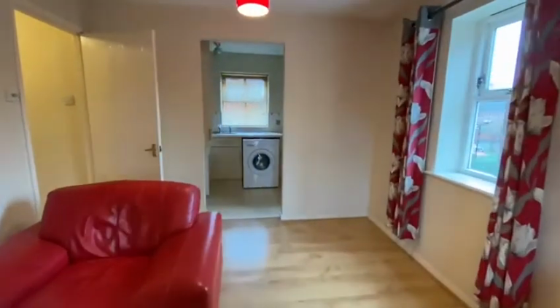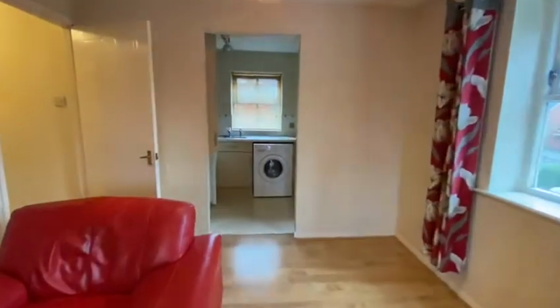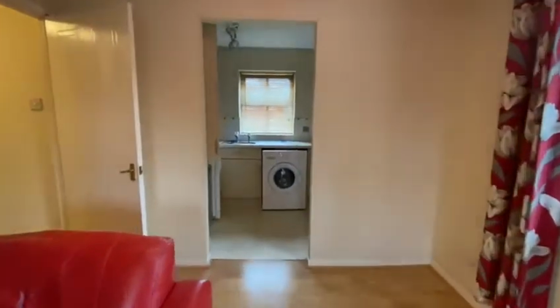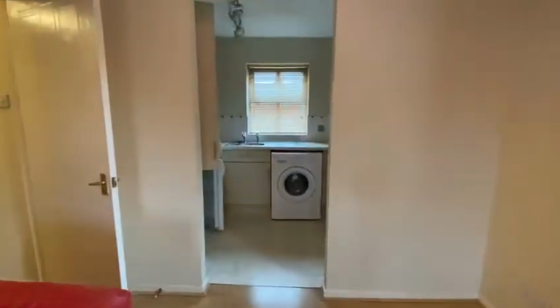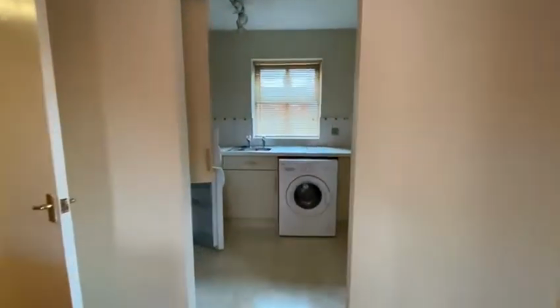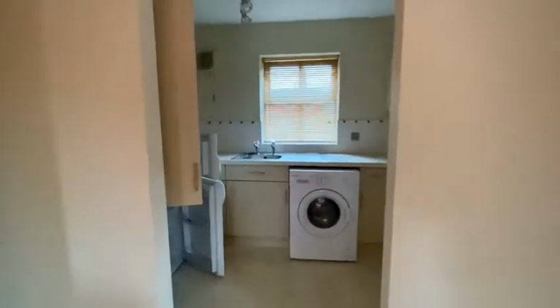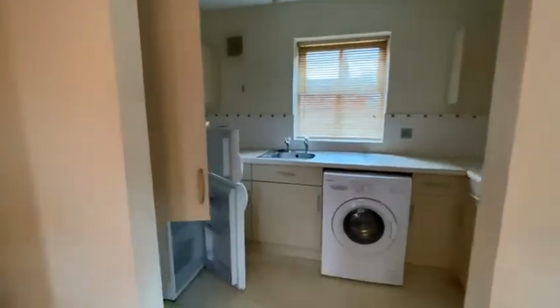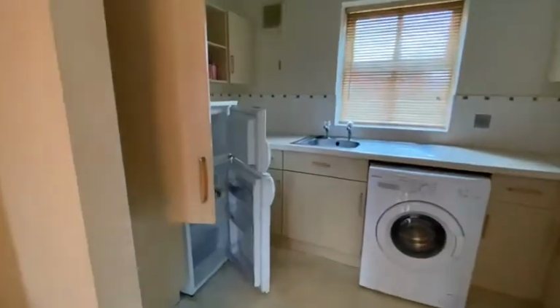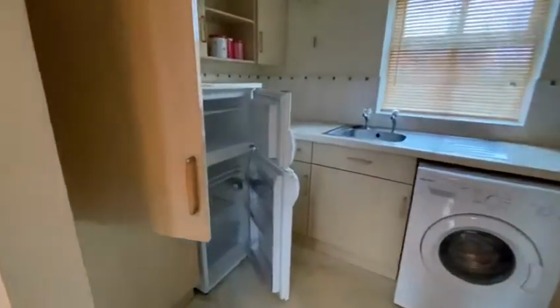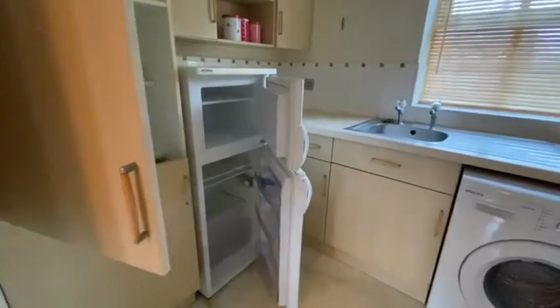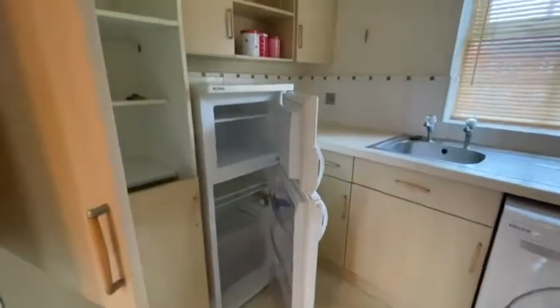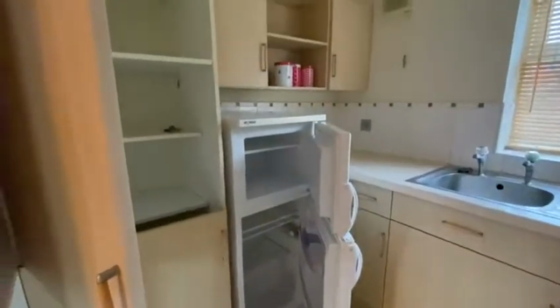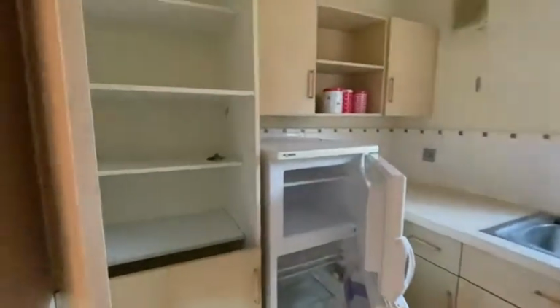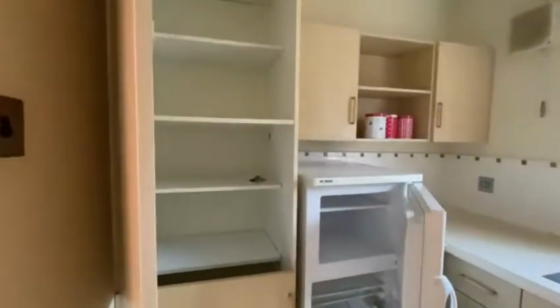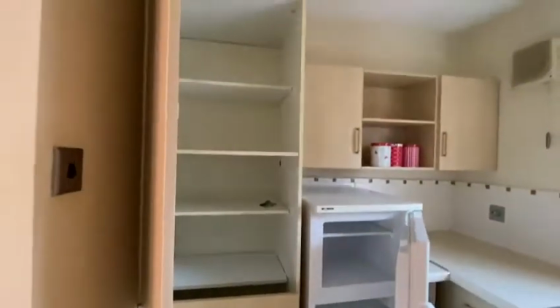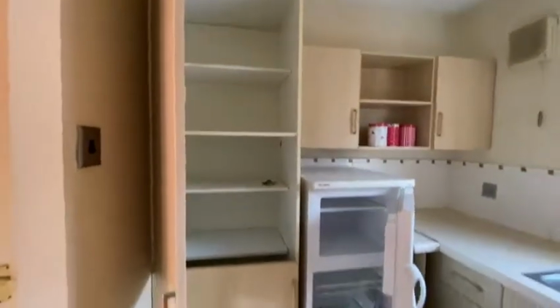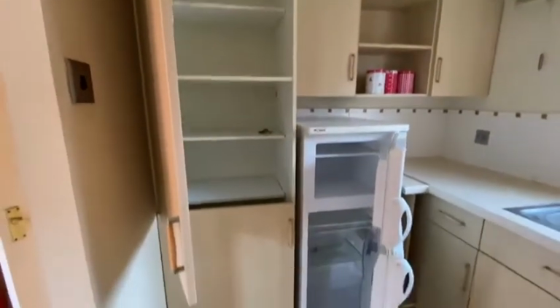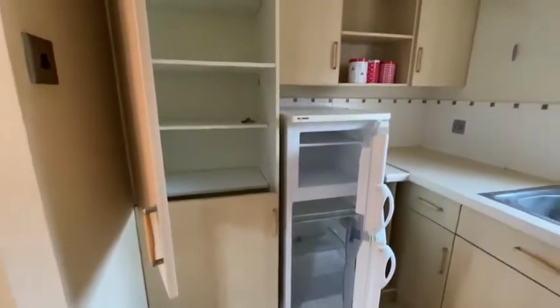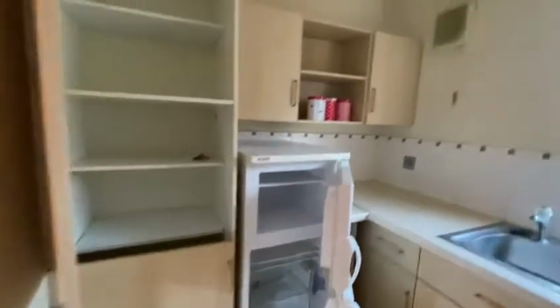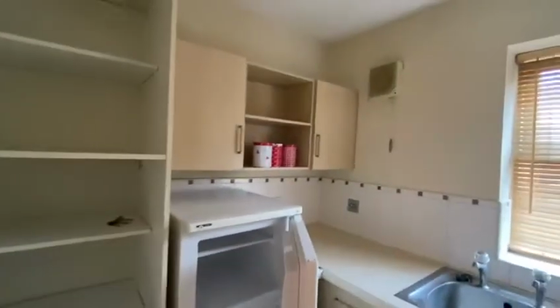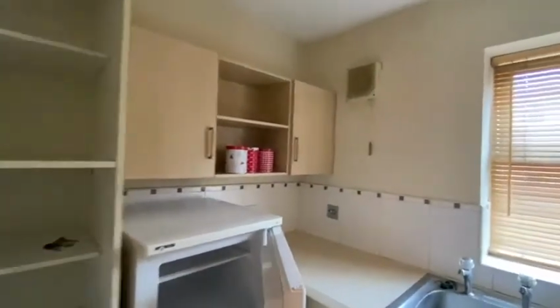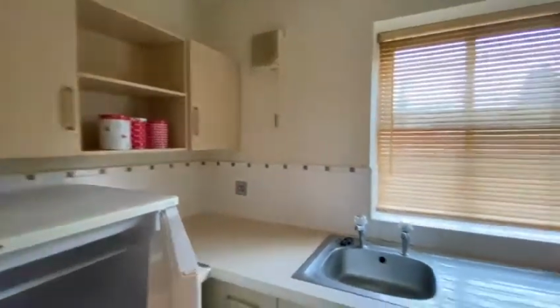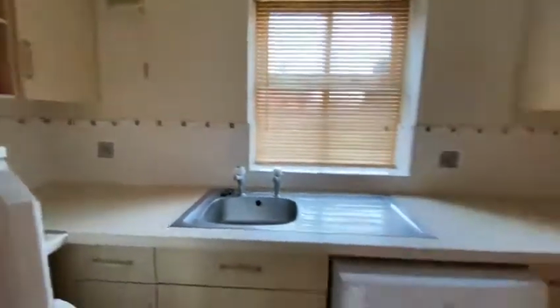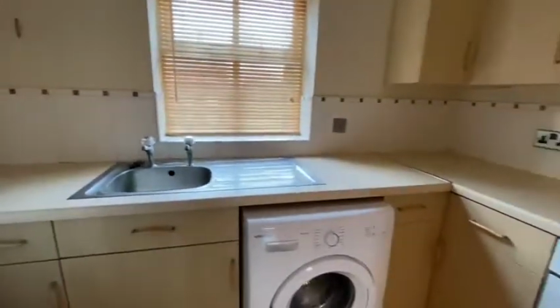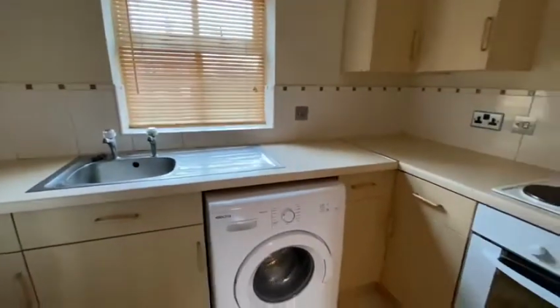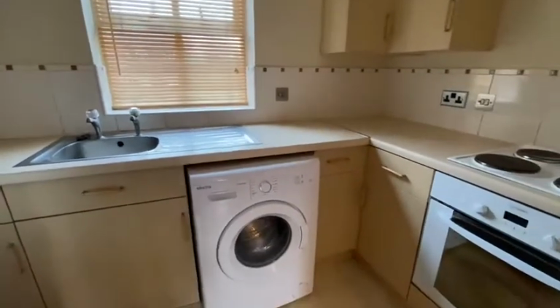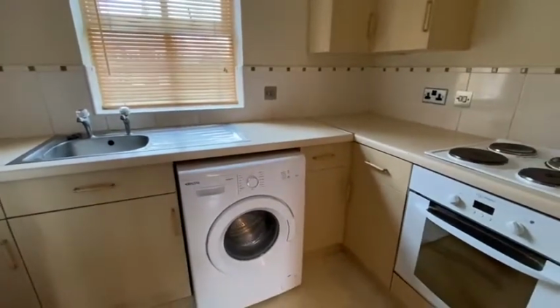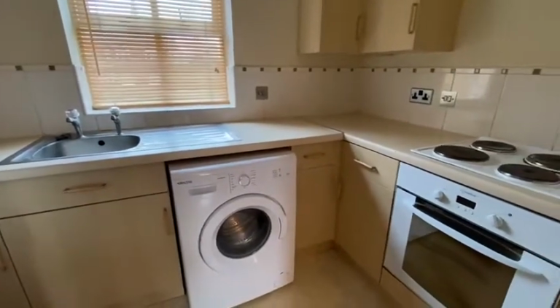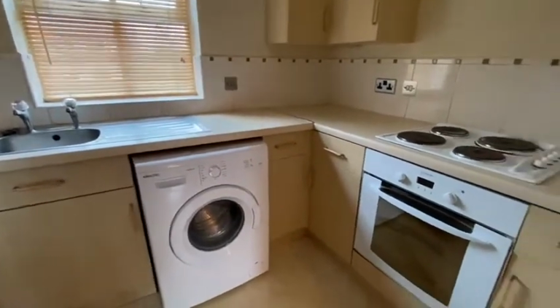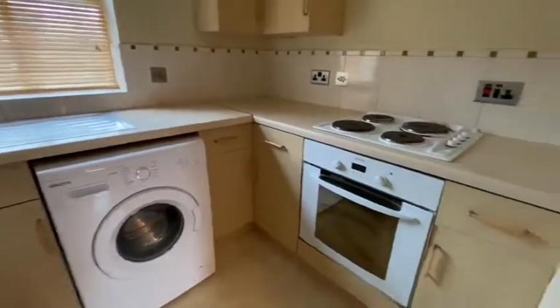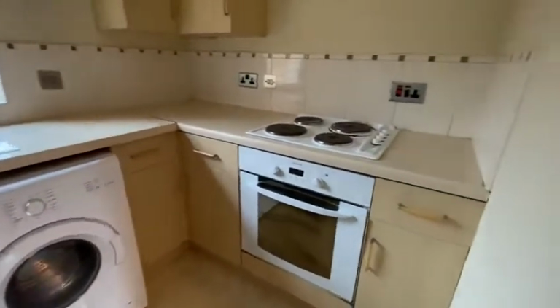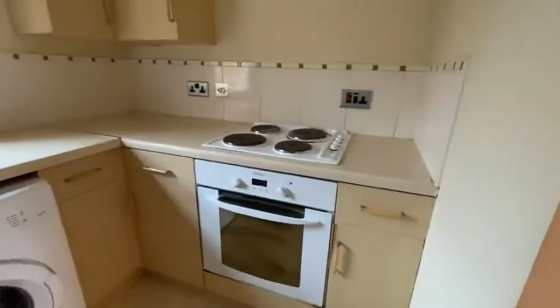There is also a kitchenette which has a fridge freezer, a big storage cupboard, and lots of storage space. In the kitchenette you've also got a washing machine, oven, and hob.